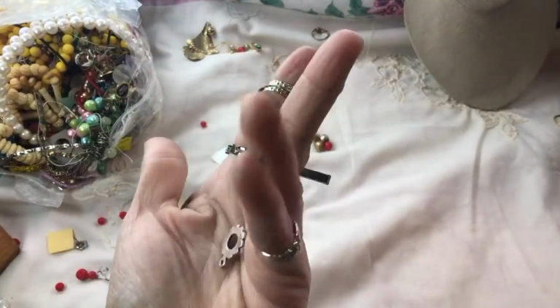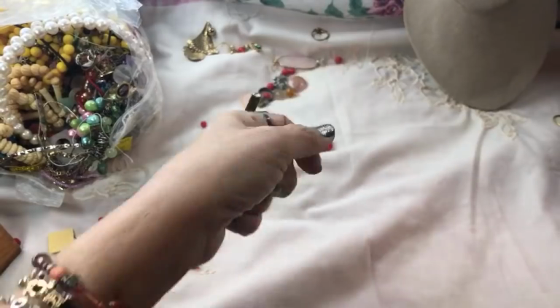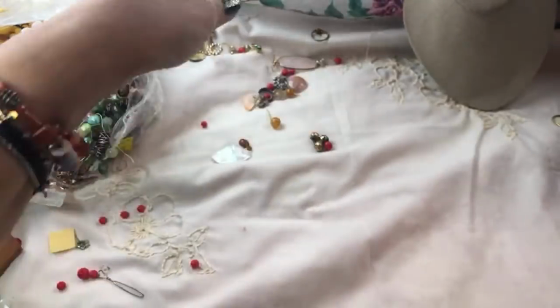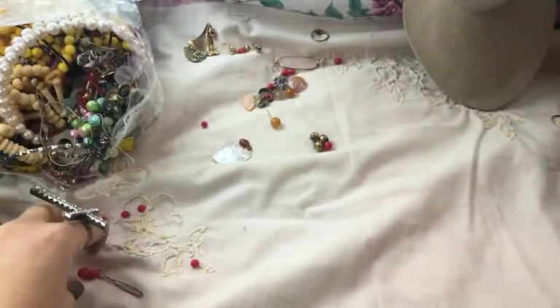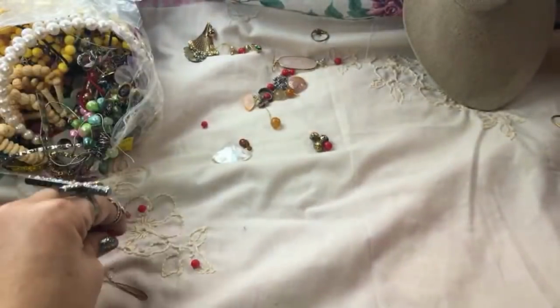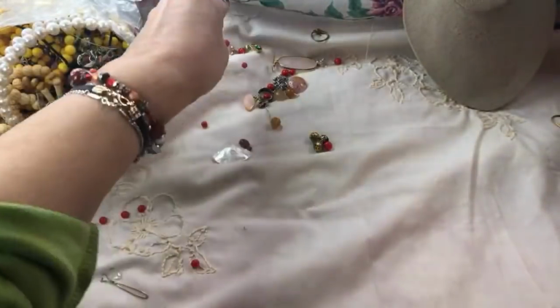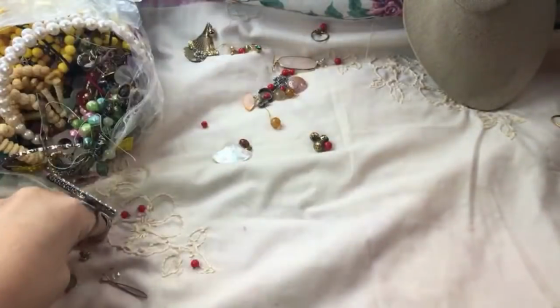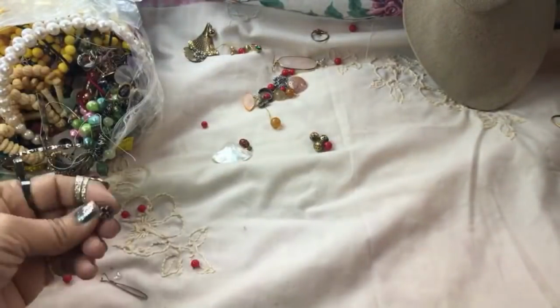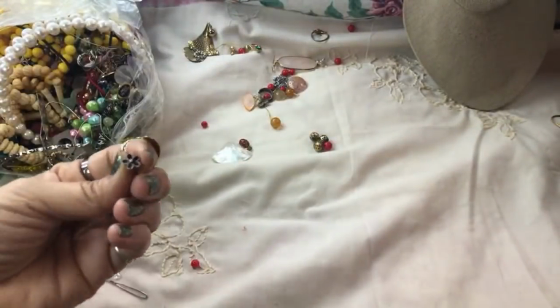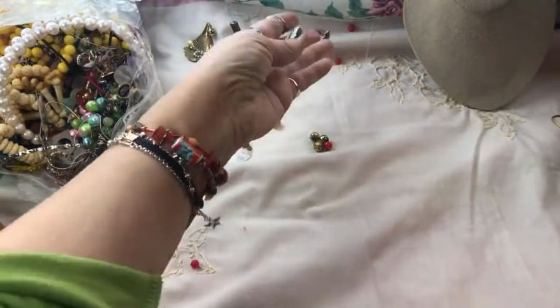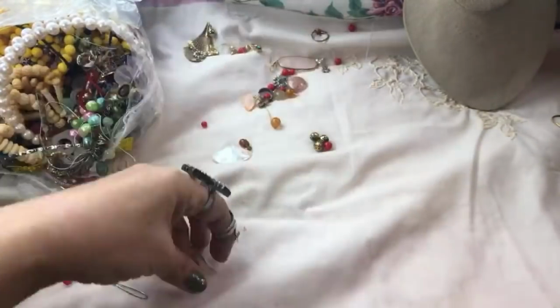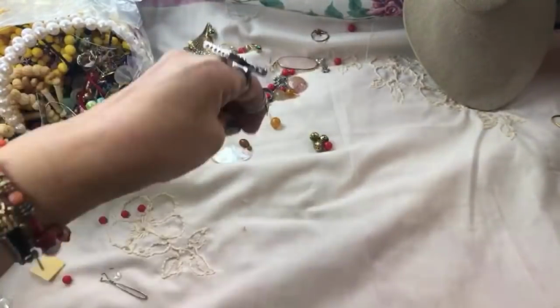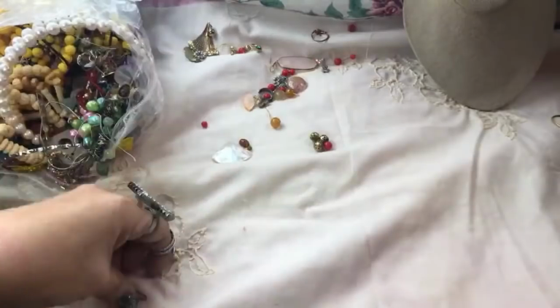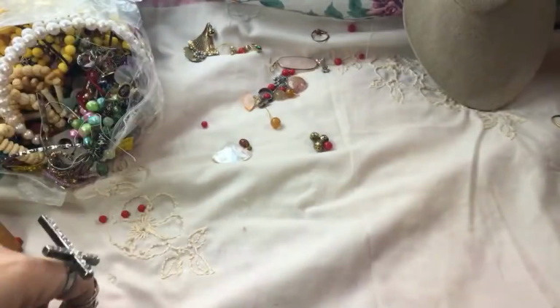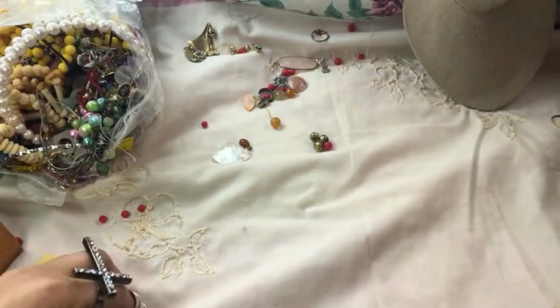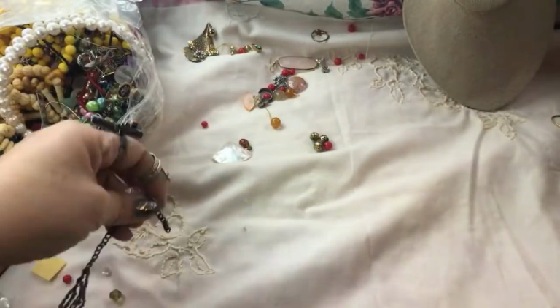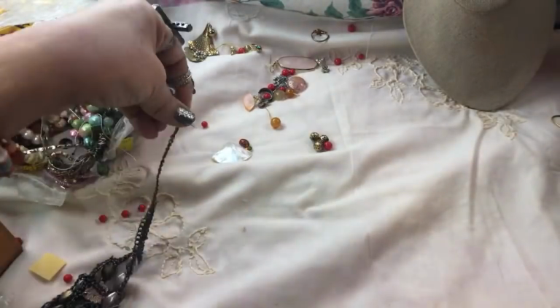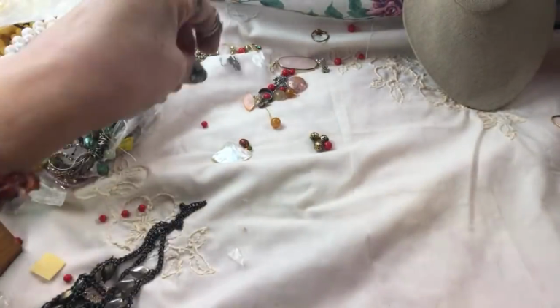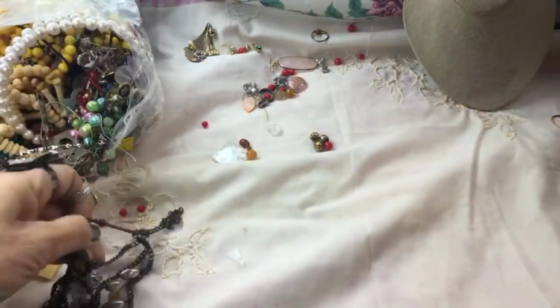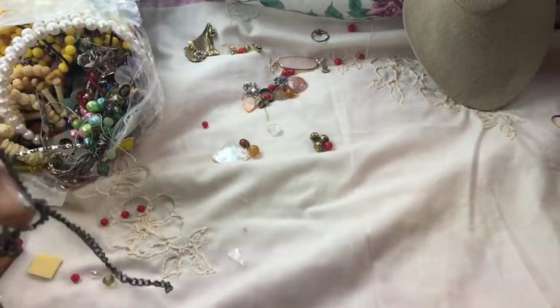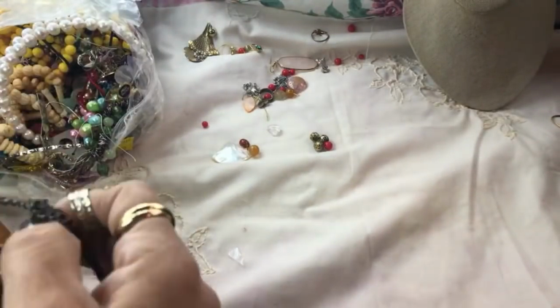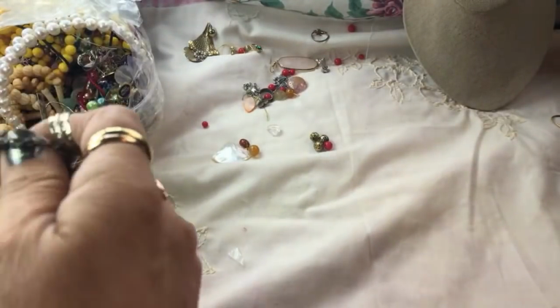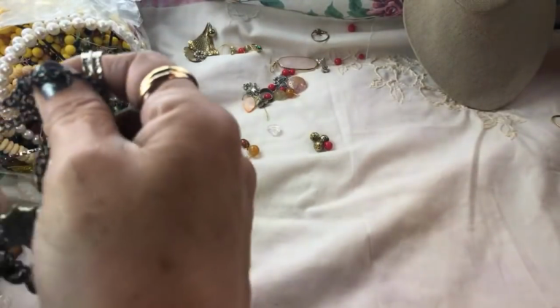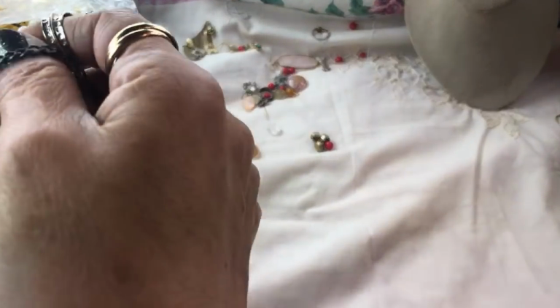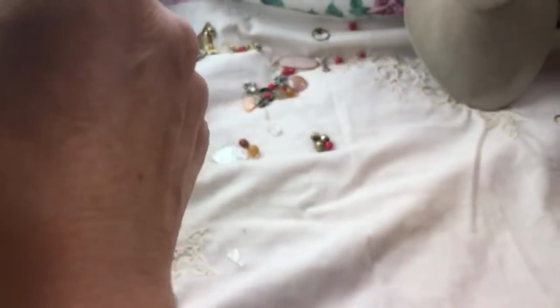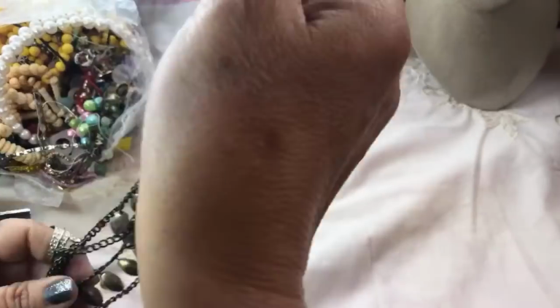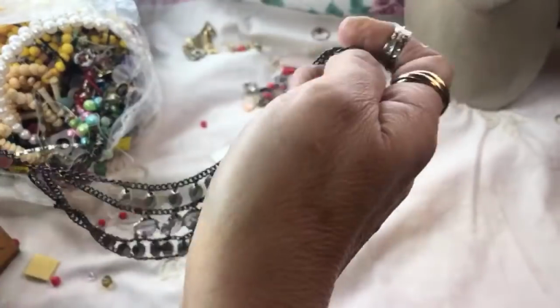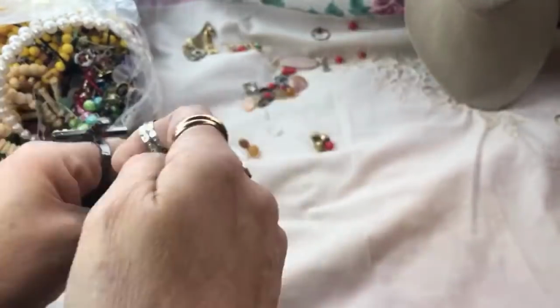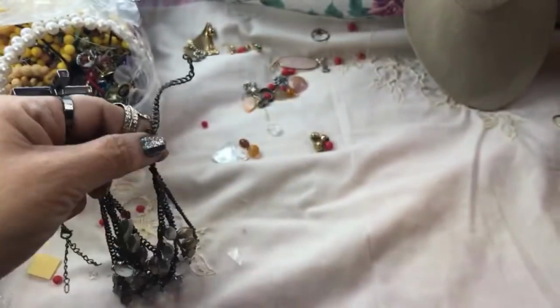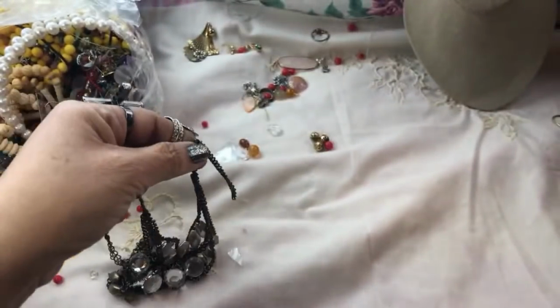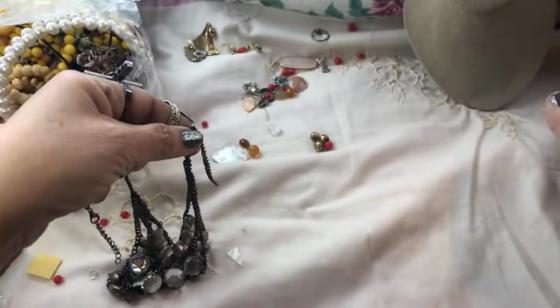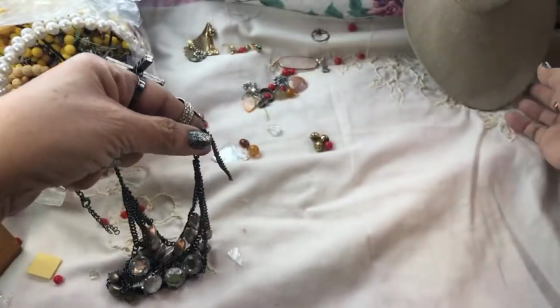More broken pieces — let me put this over there. Lots of broken pieces too, but there's a pretty one — another boho piece.